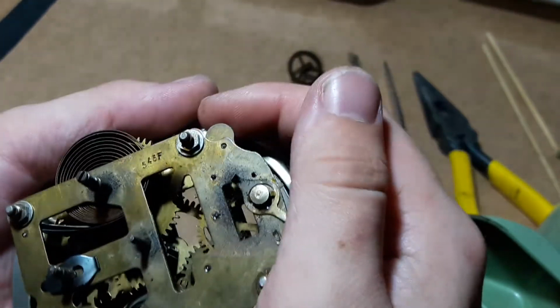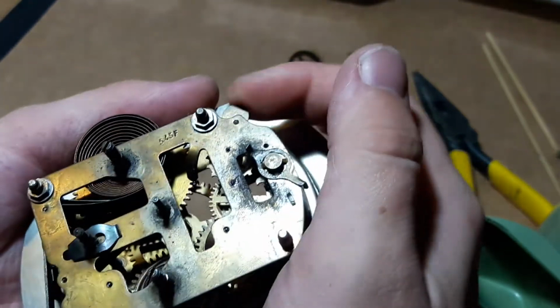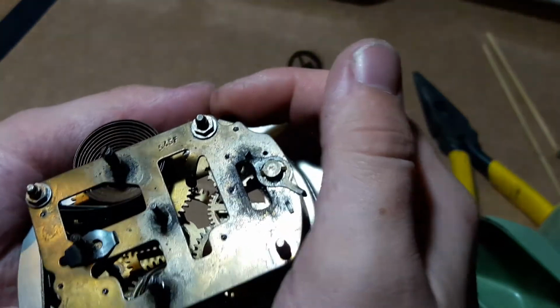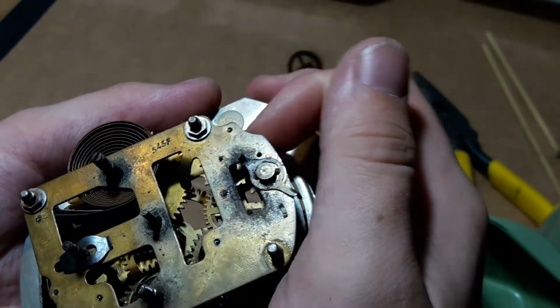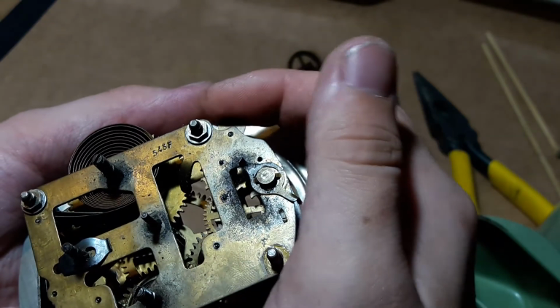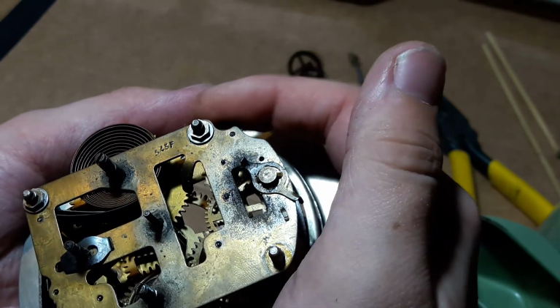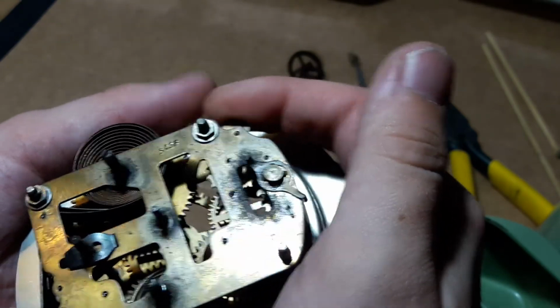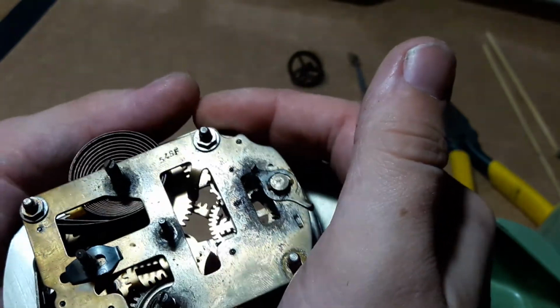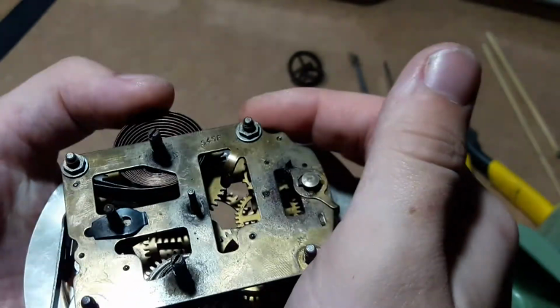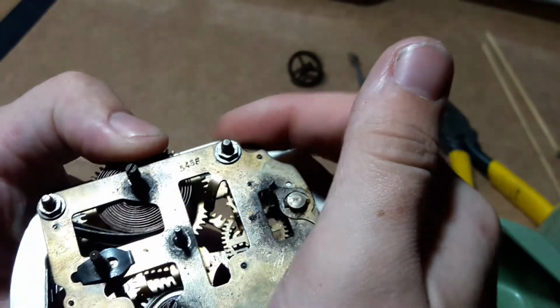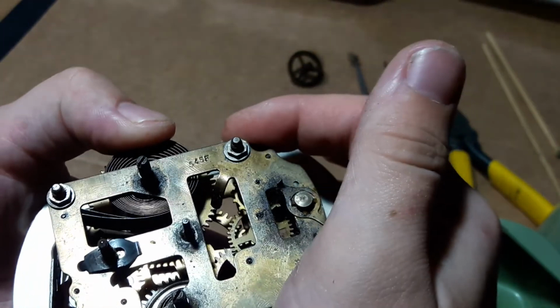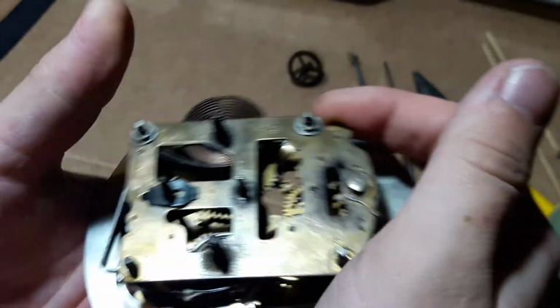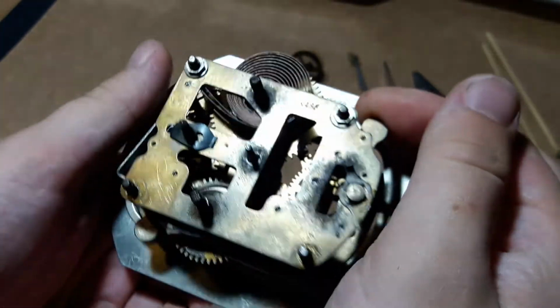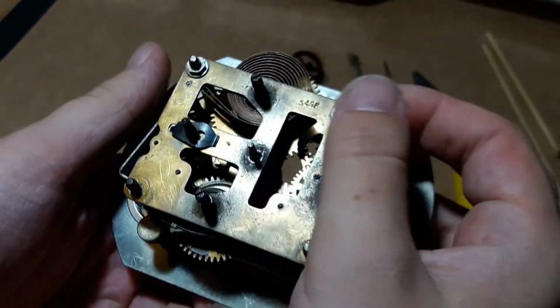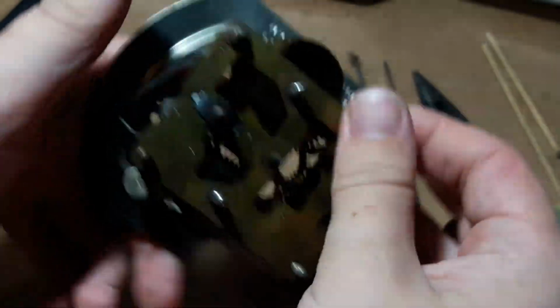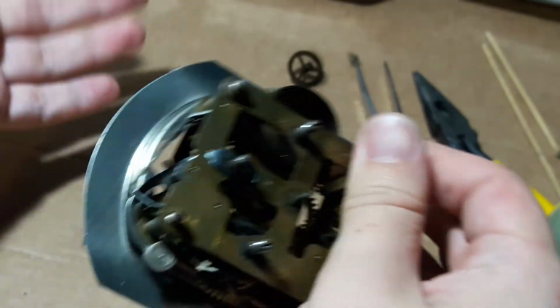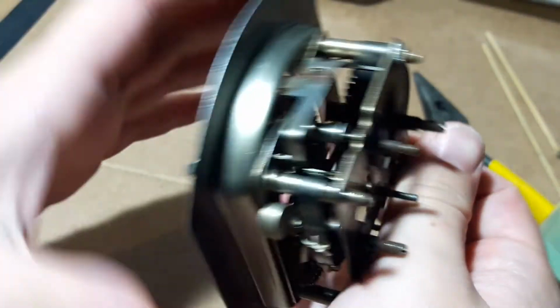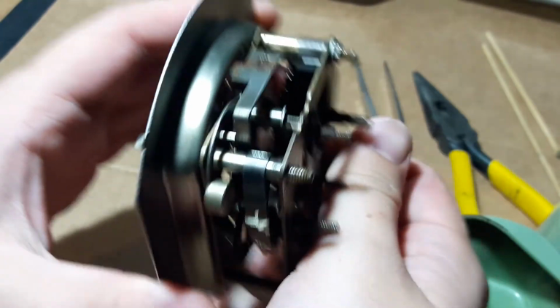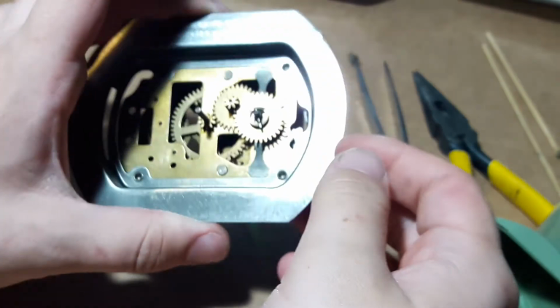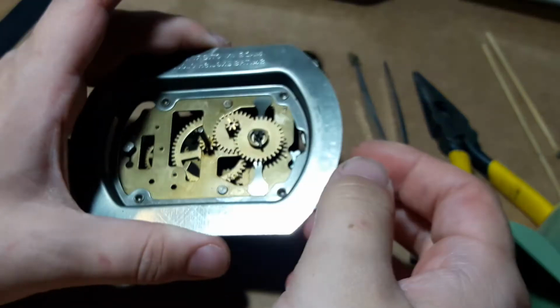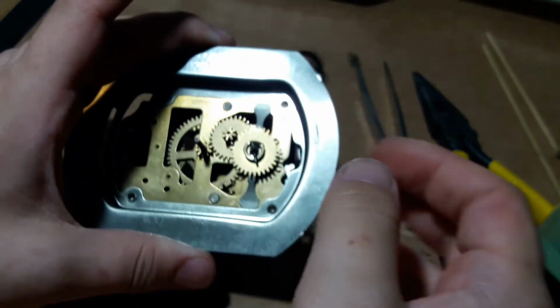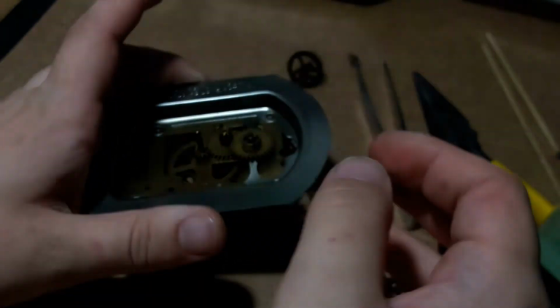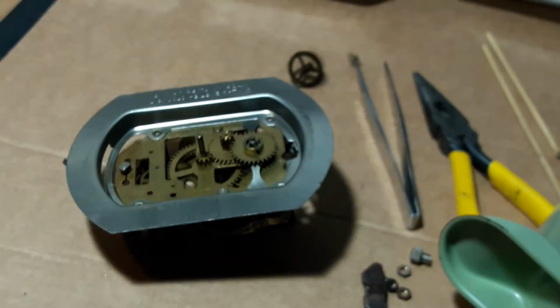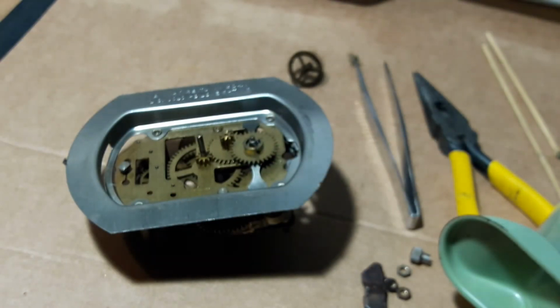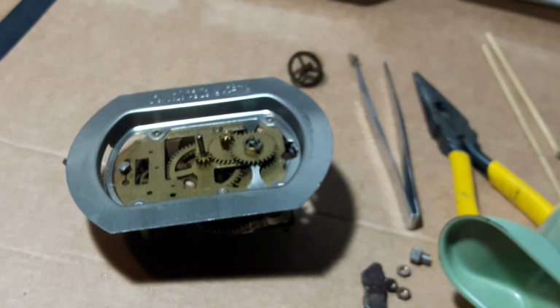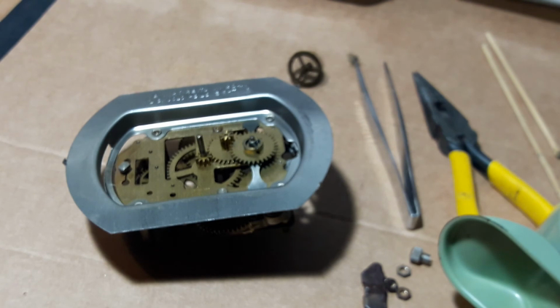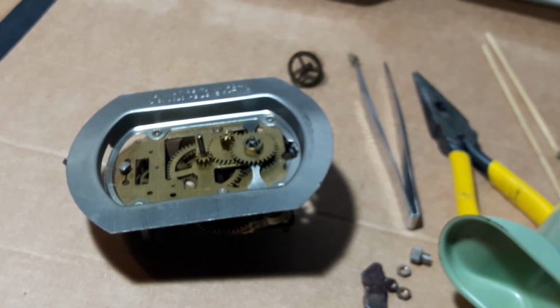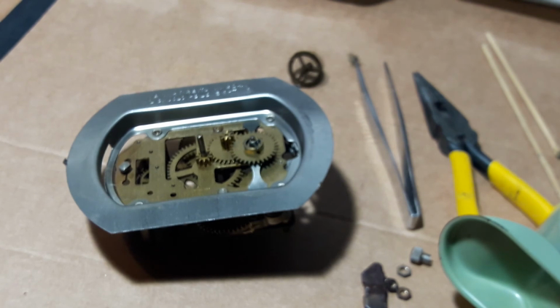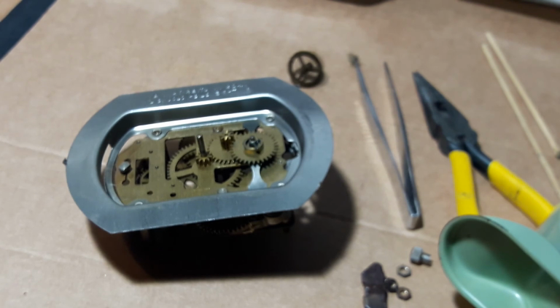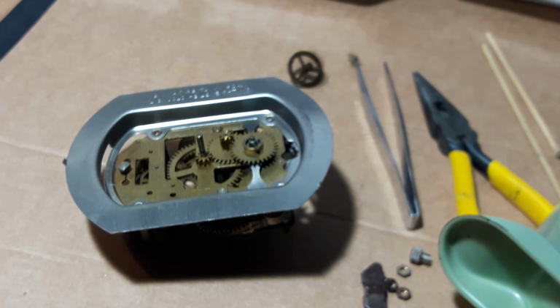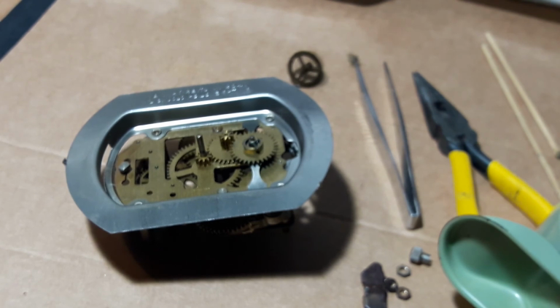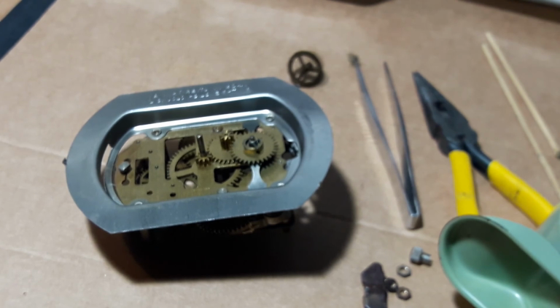I'll probably leave this video here and then I'll look at removing the rest of these parts and getting this thing fully apart next time. Thanks for watching, and I hope you find this interesting.